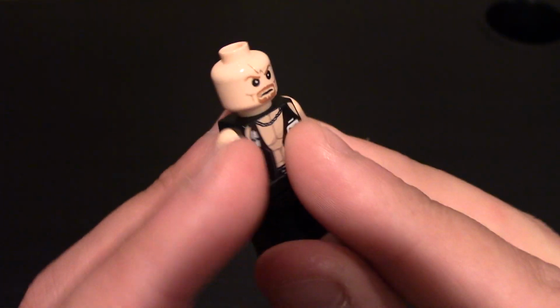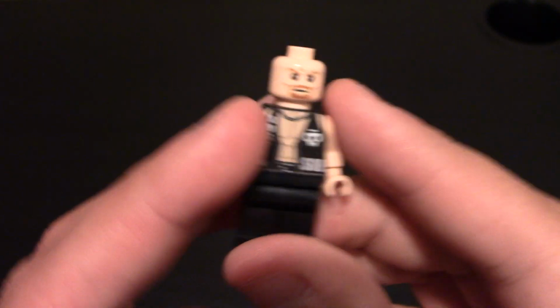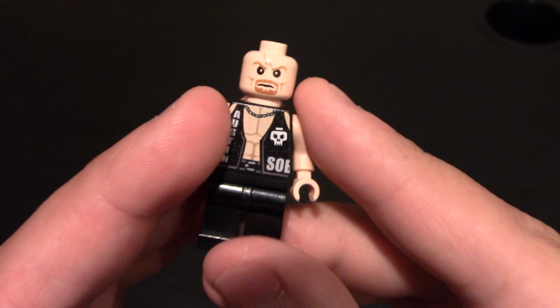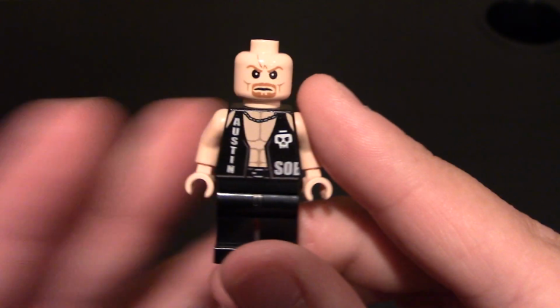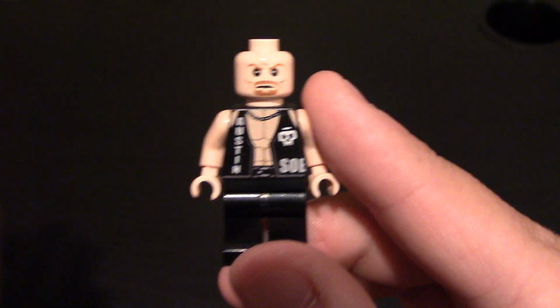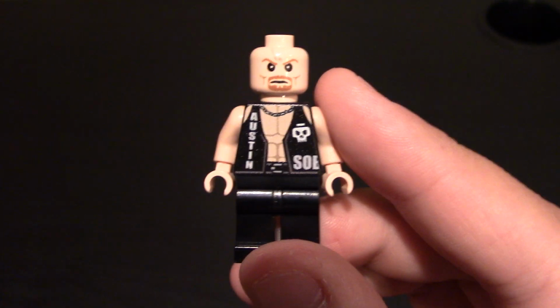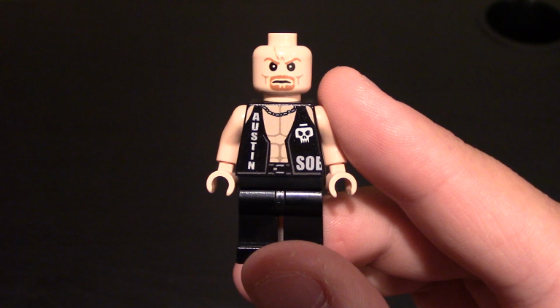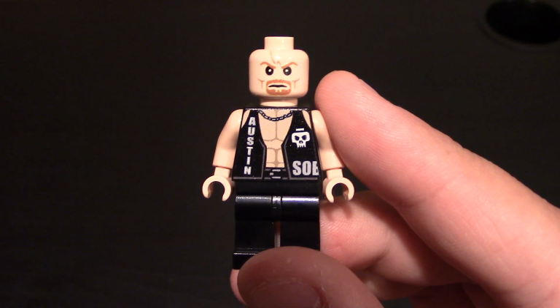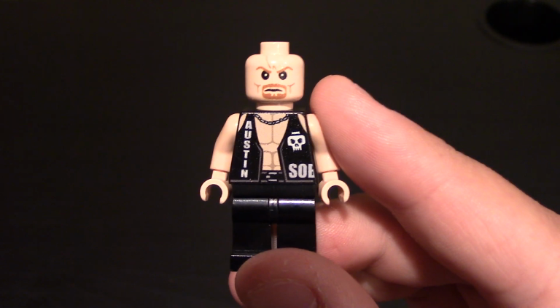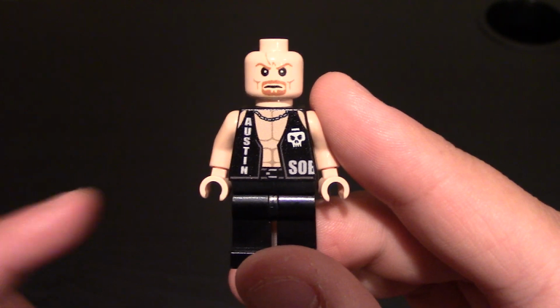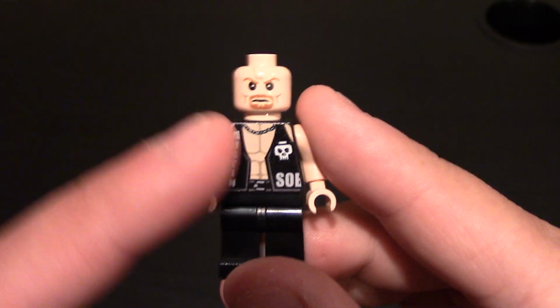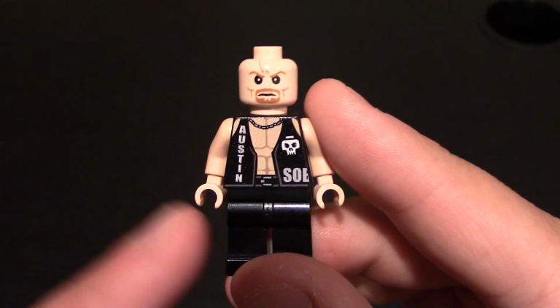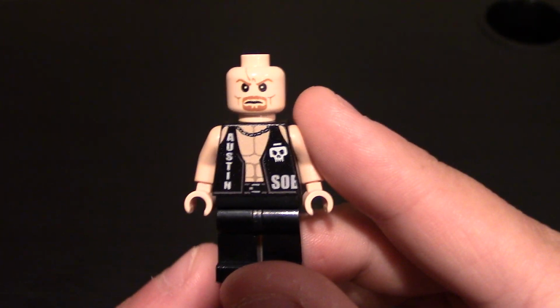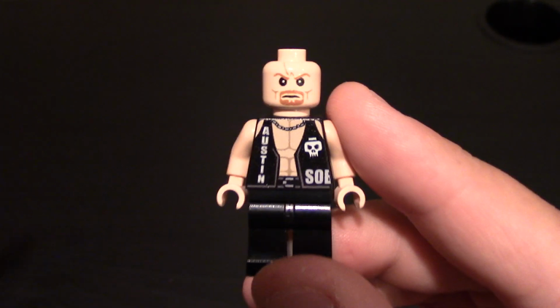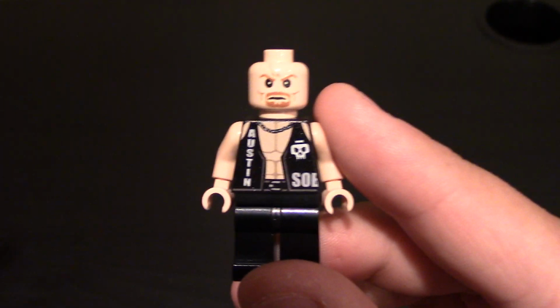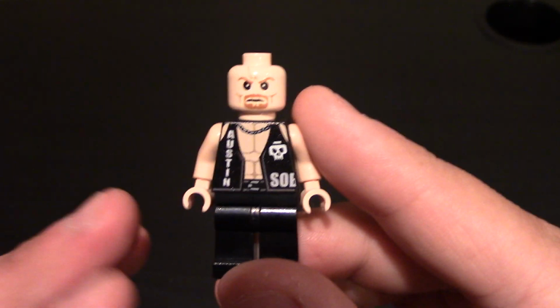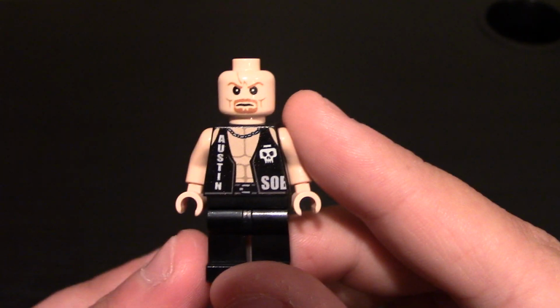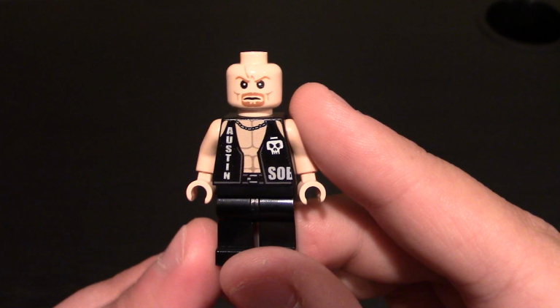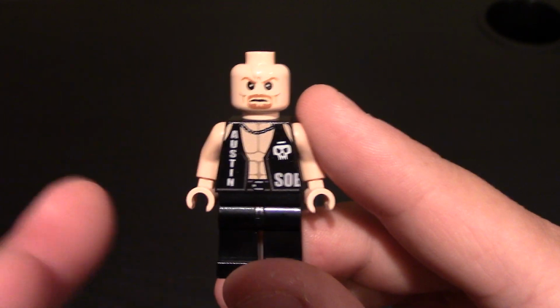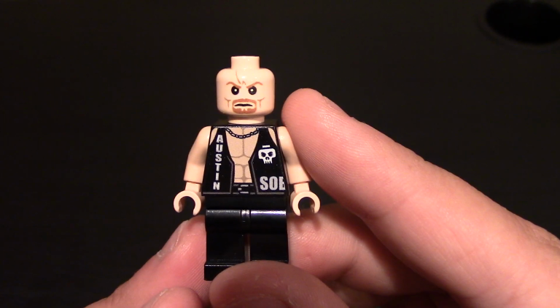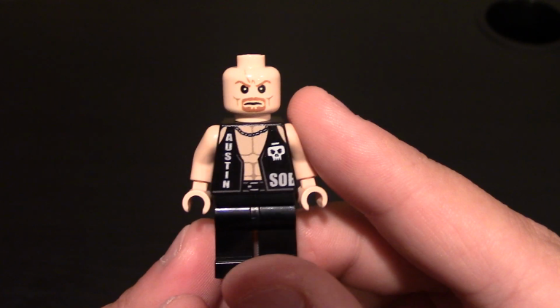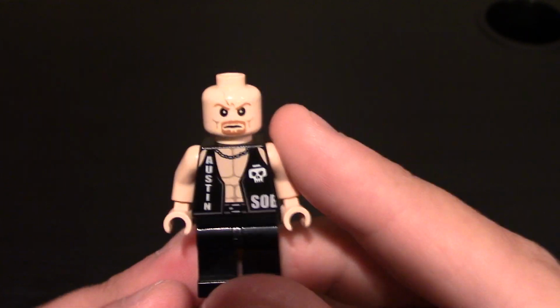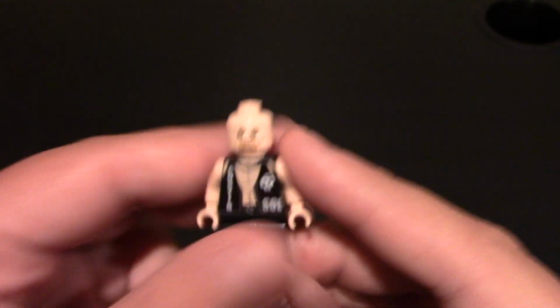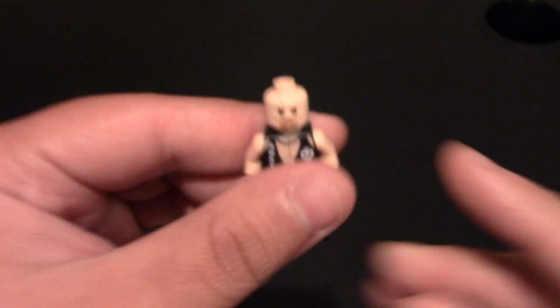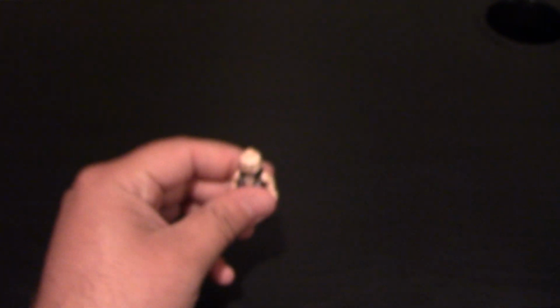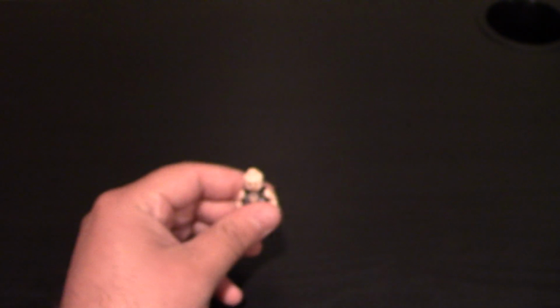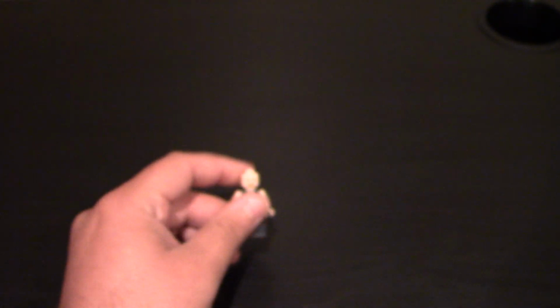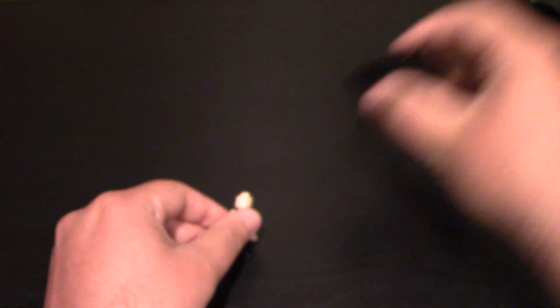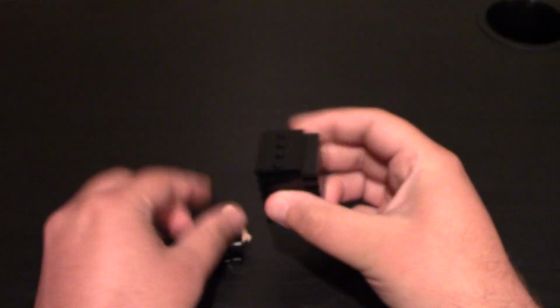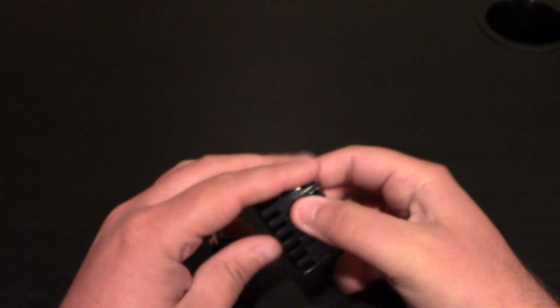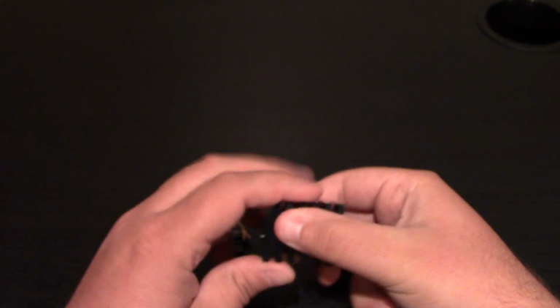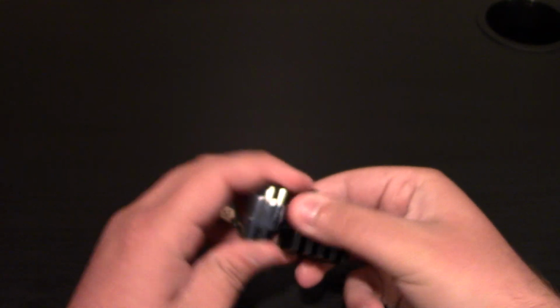So again, iconic wrestler — you can tell who it is immediately. Did a great job with him, I love getting the wrestler minifigs. Hope to see some more. Get him on a stand and do some more.